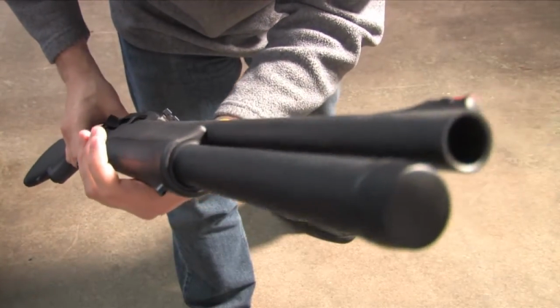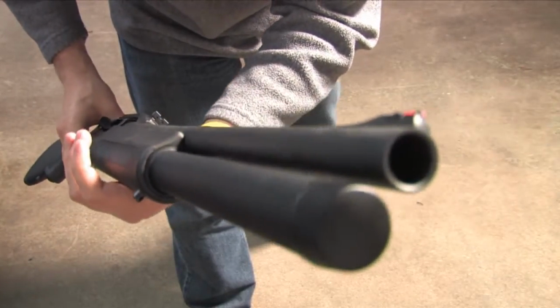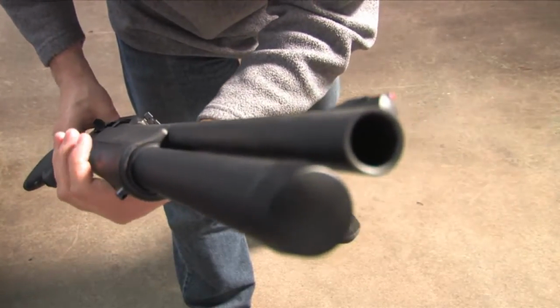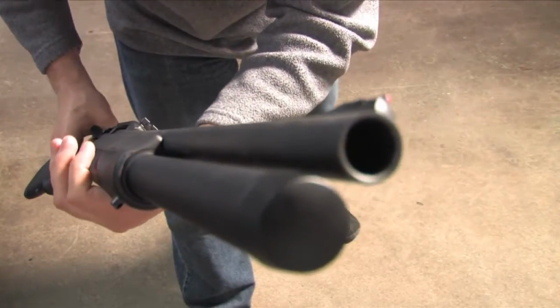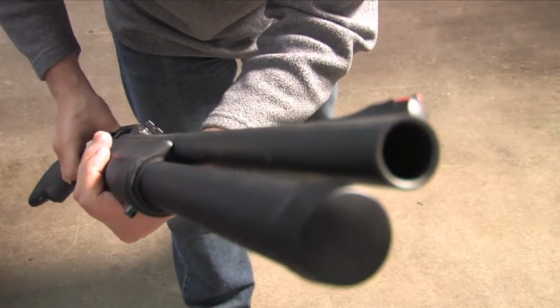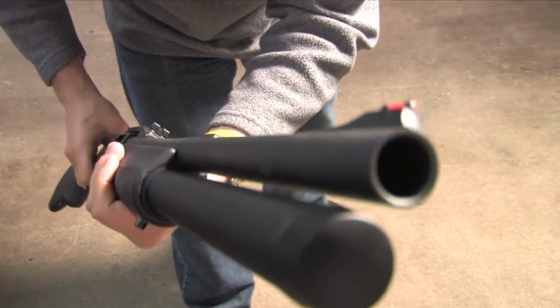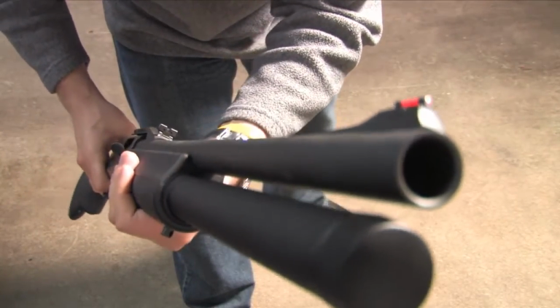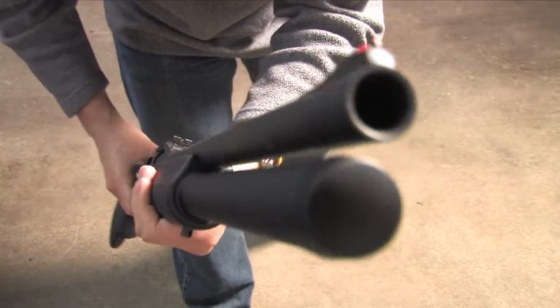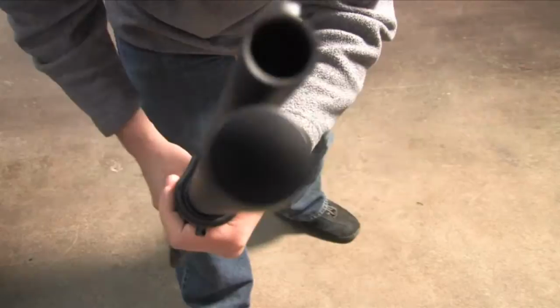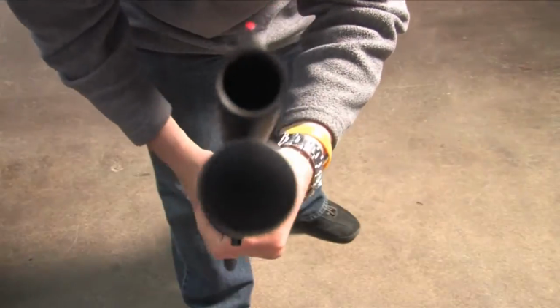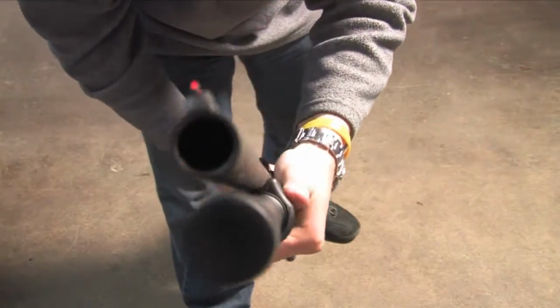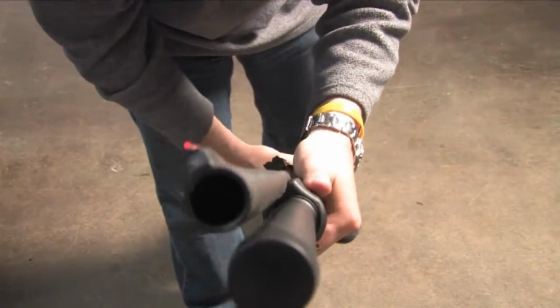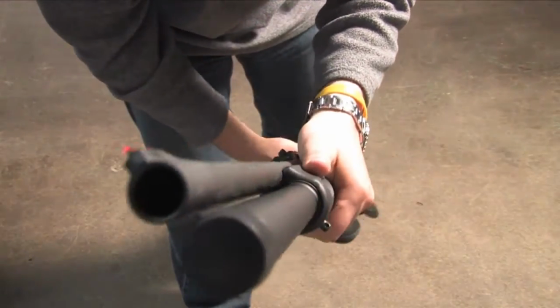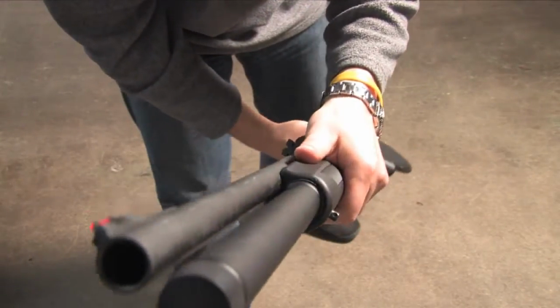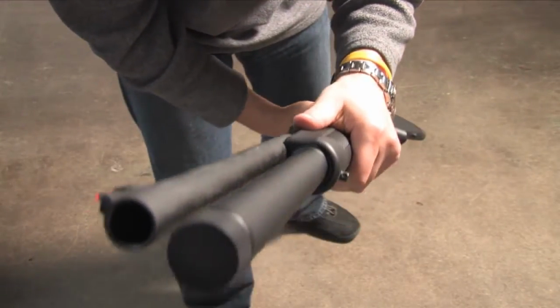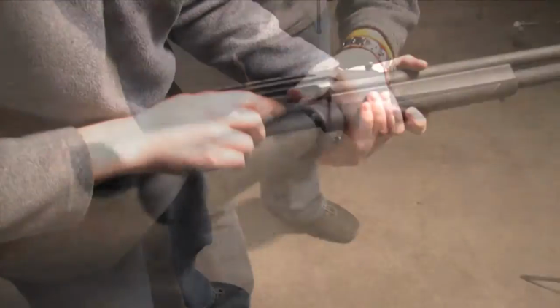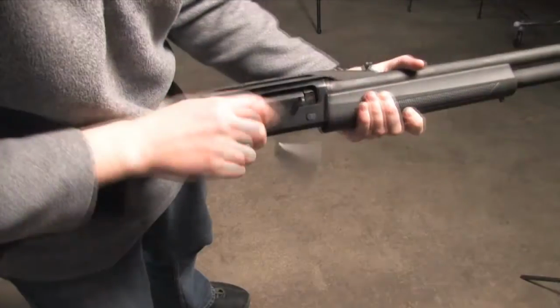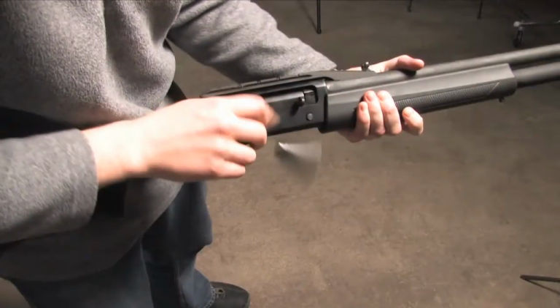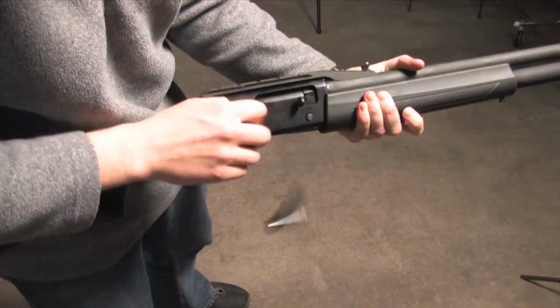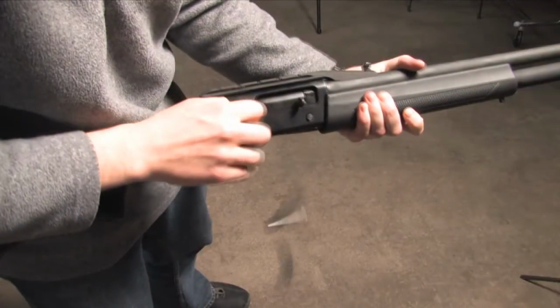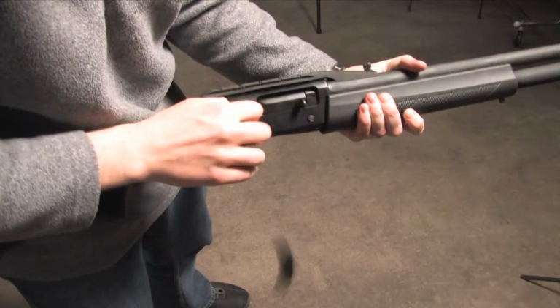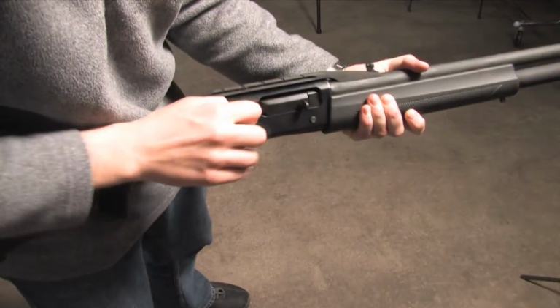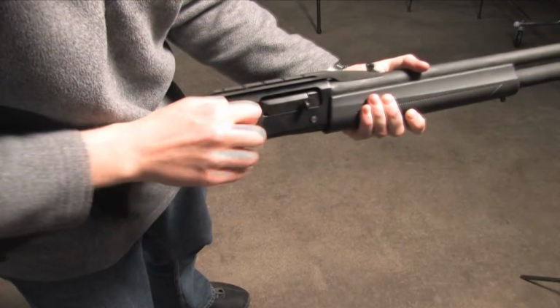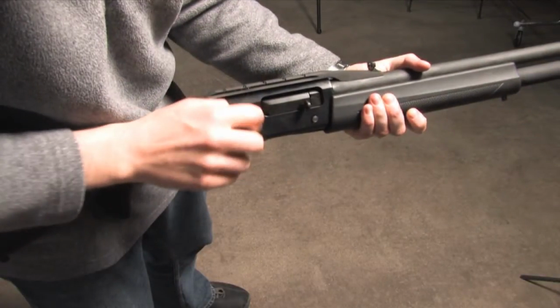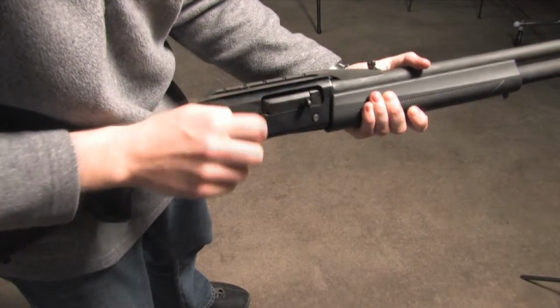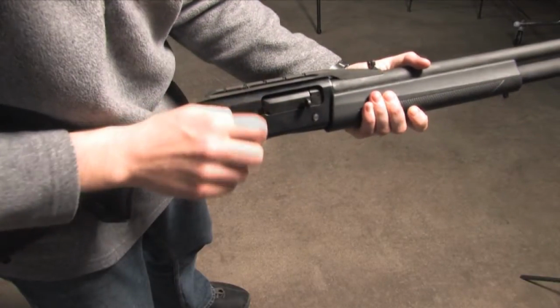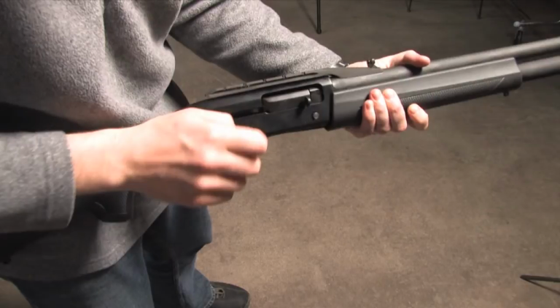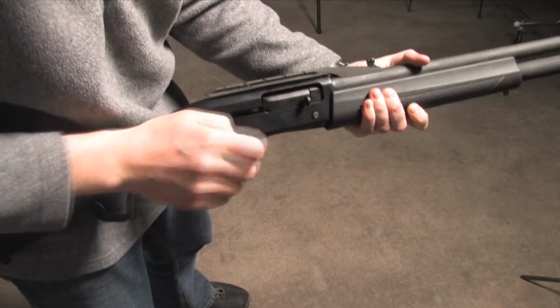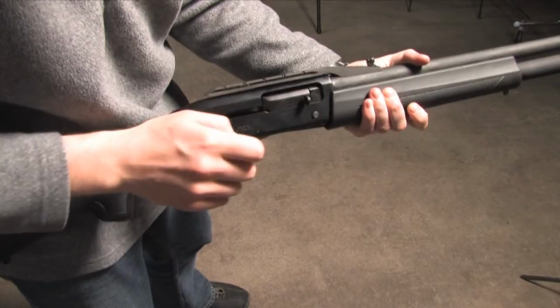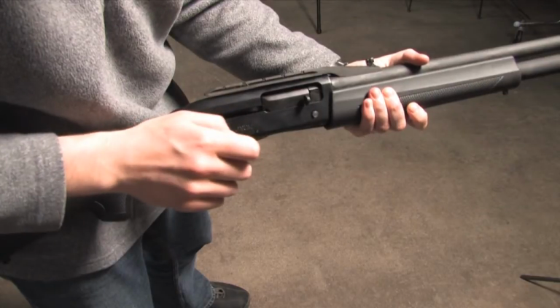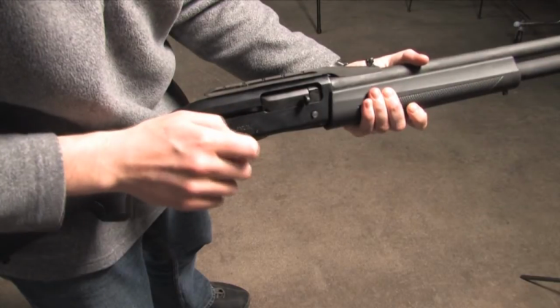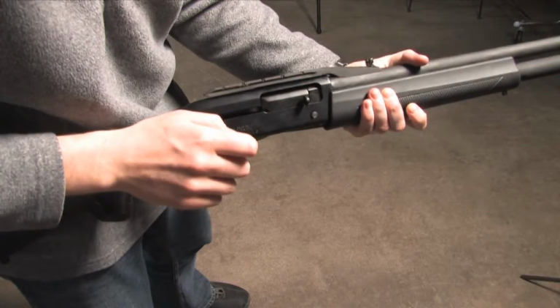I know you'll enjoy this gun. Do your research and you'll find that the FN self-loading police shotgun SLP will be a remarkable addition to your gun collection.